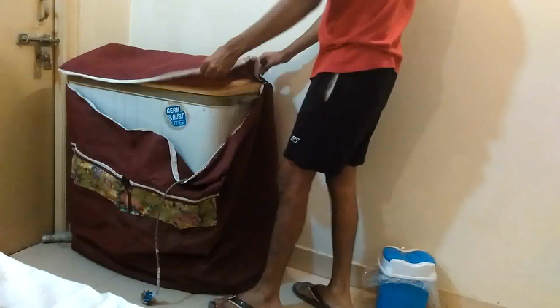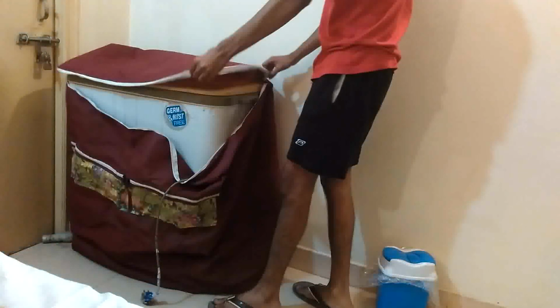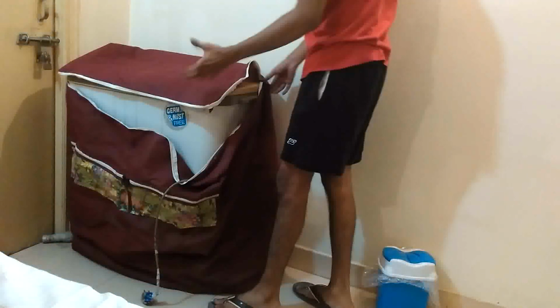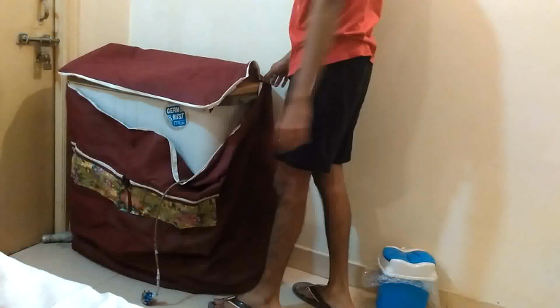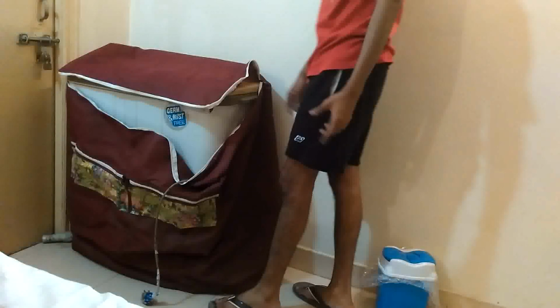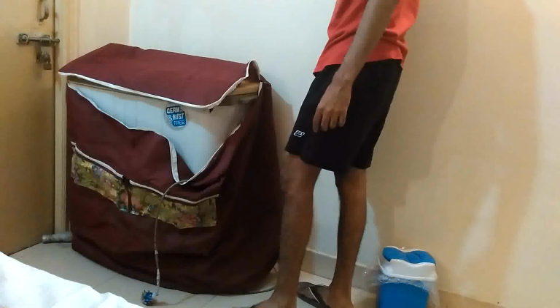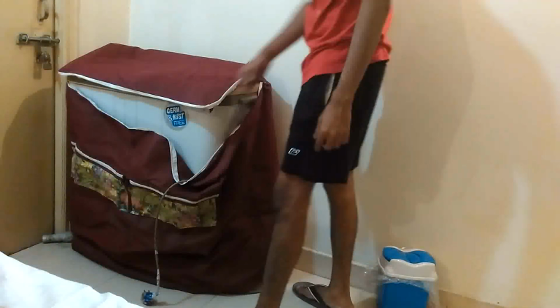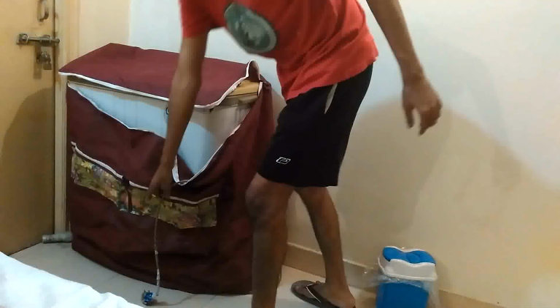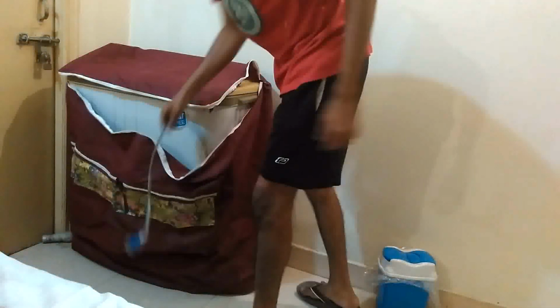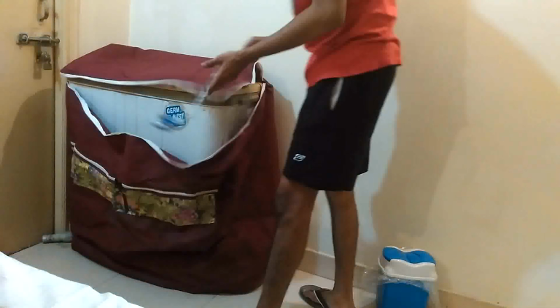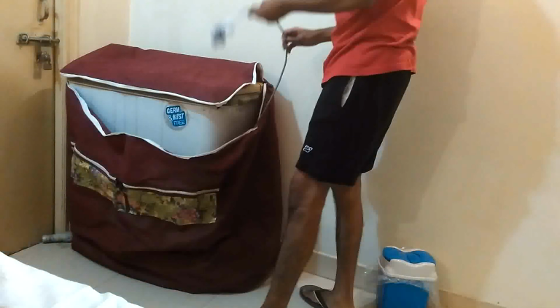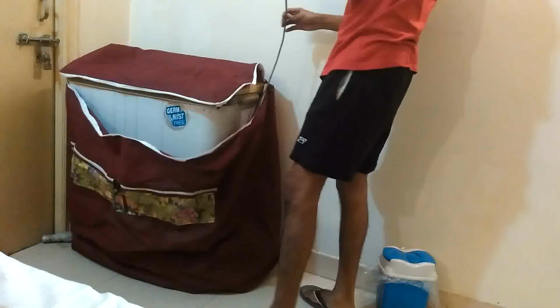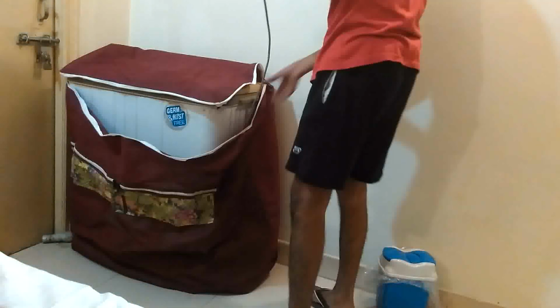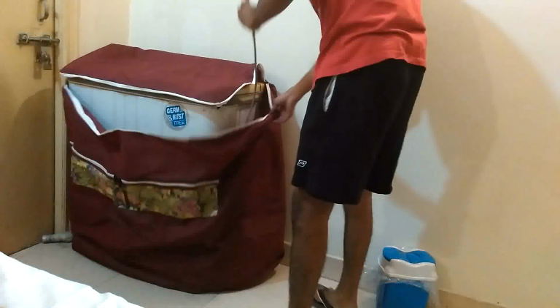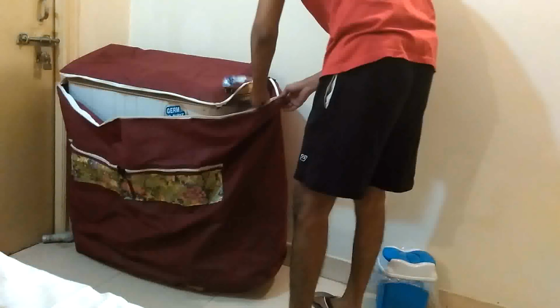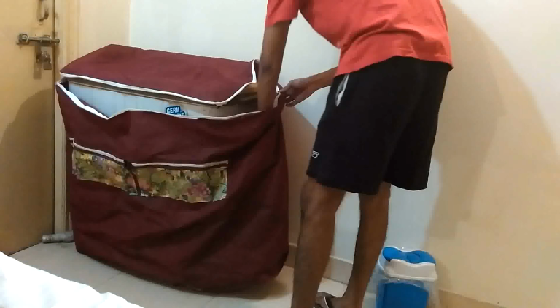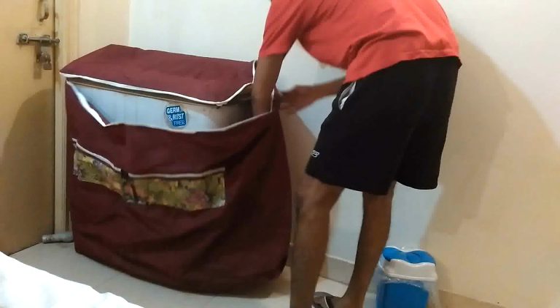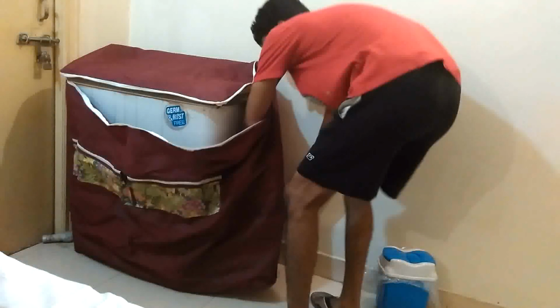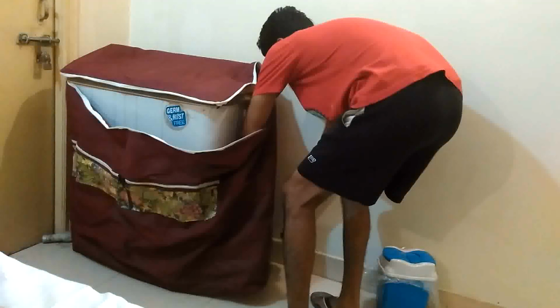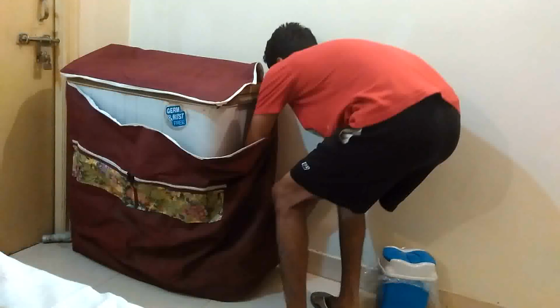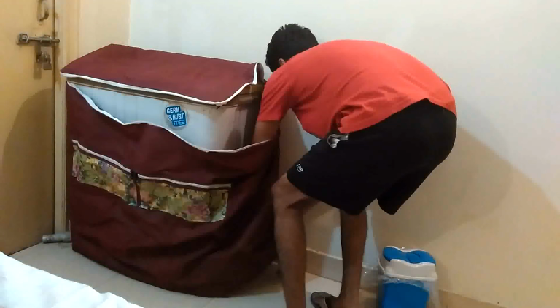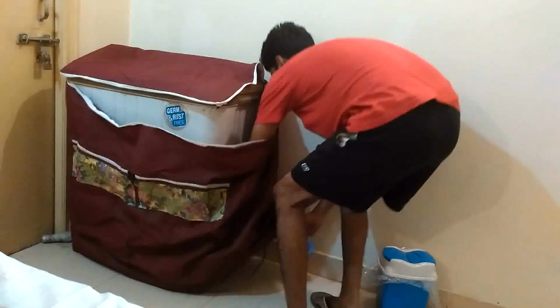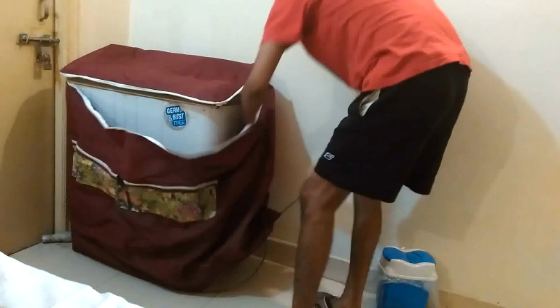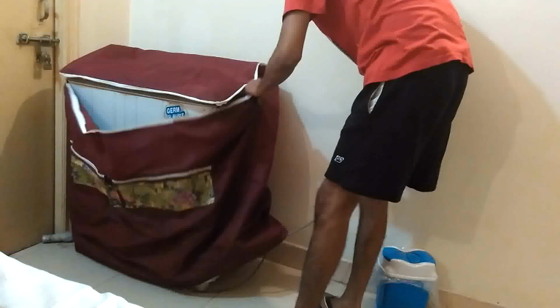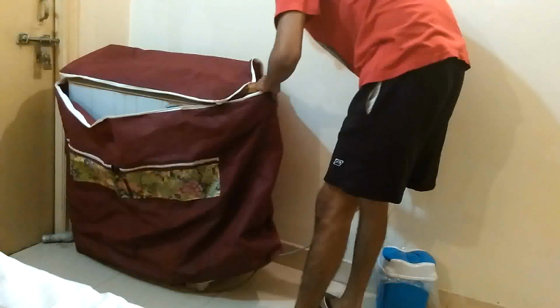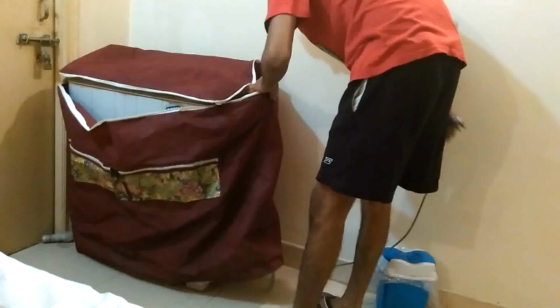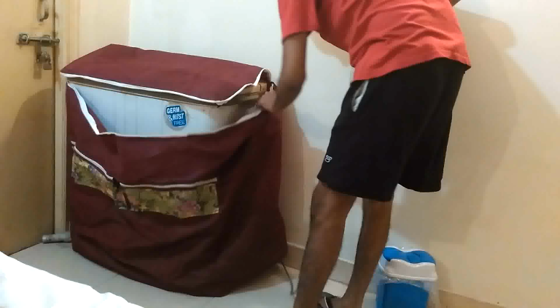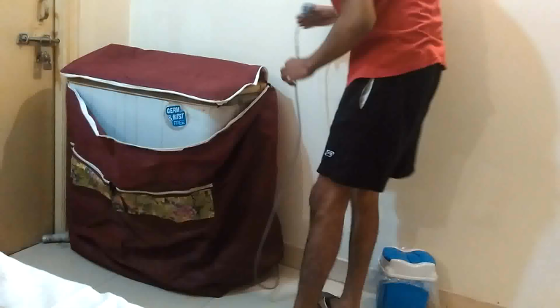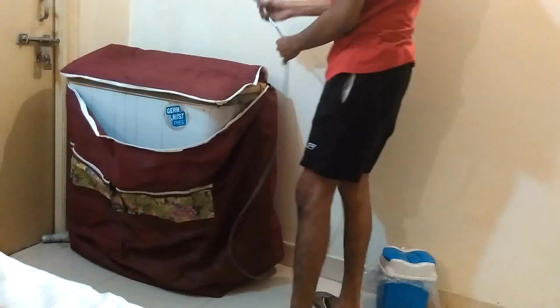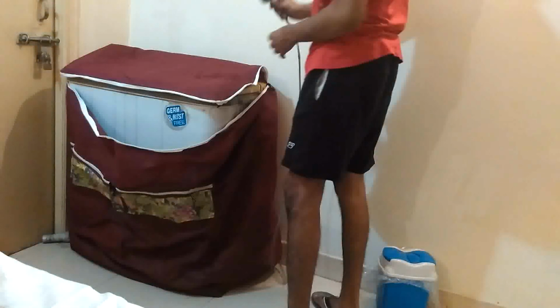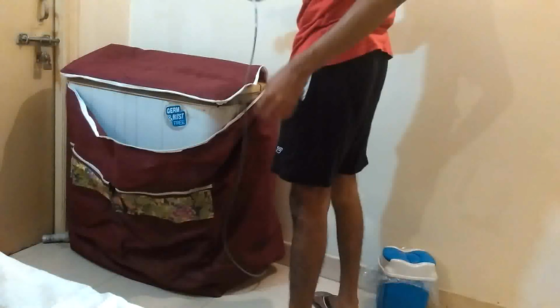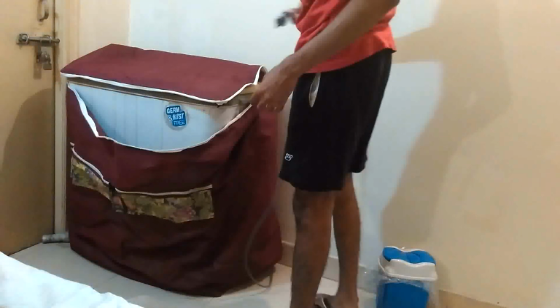You don't have to remove the cover completely when you're washing your clothes. The cable can be taken from down below and plugged into the socket.